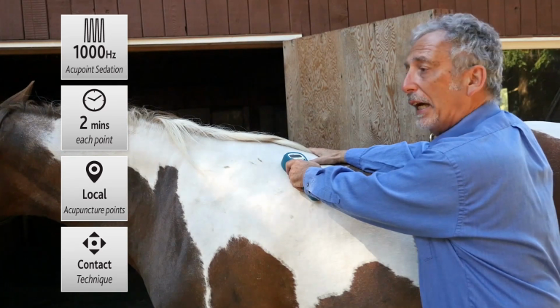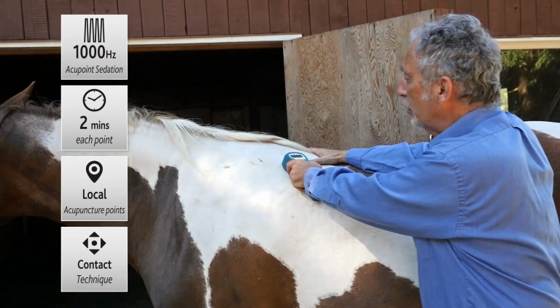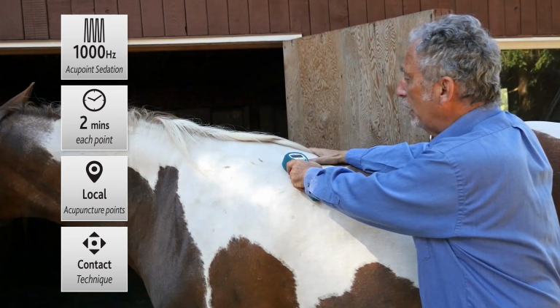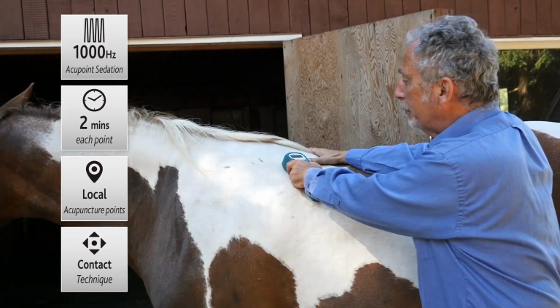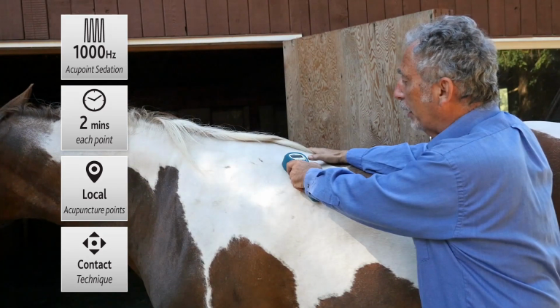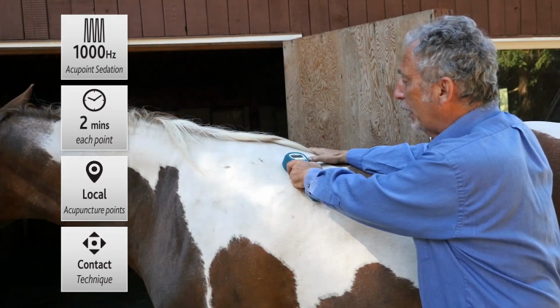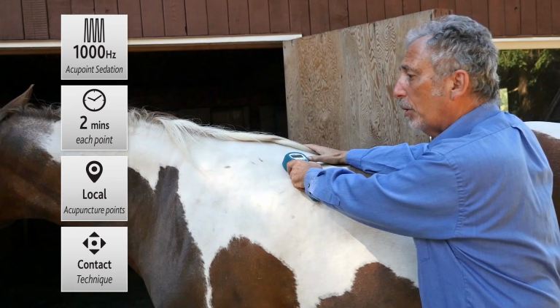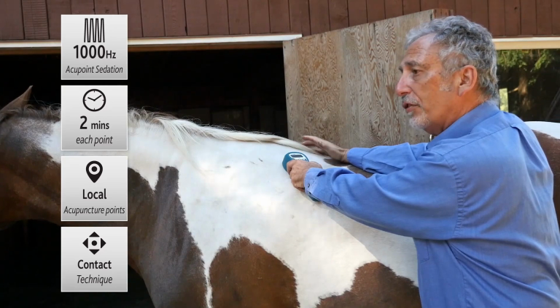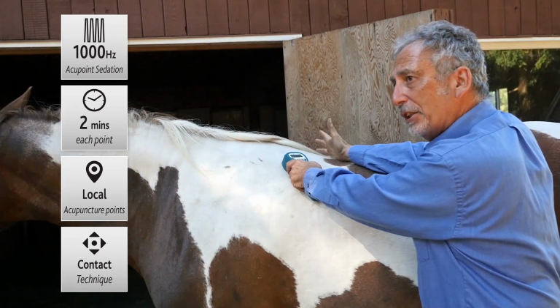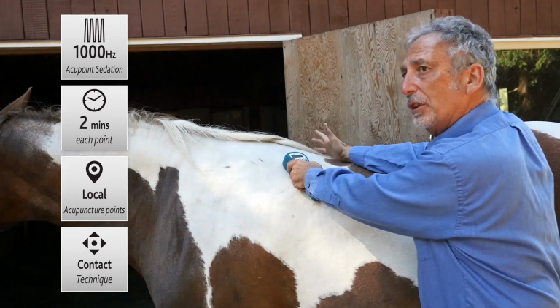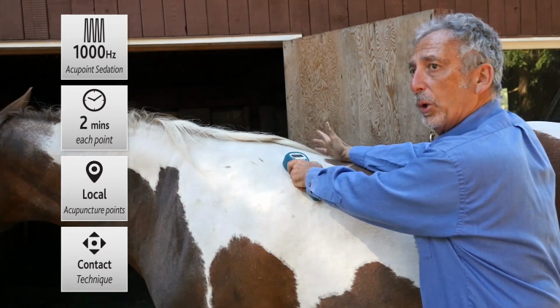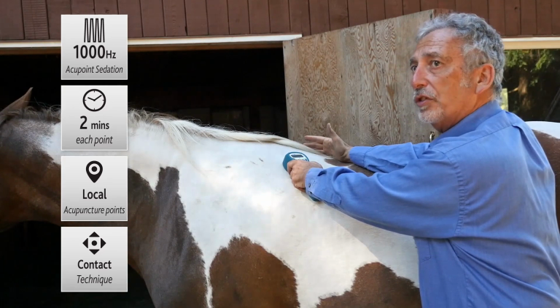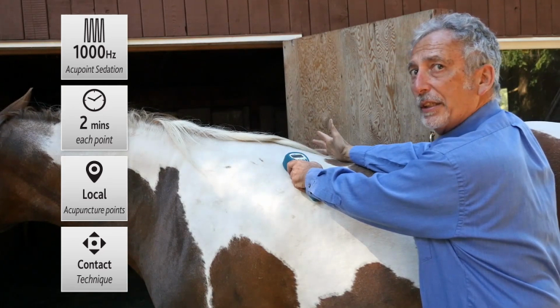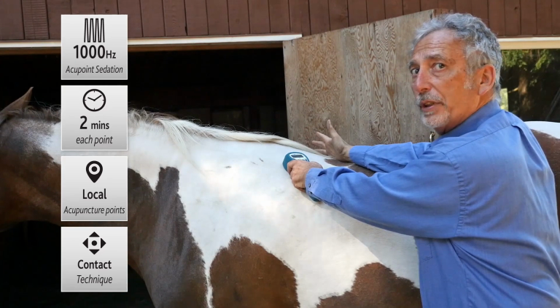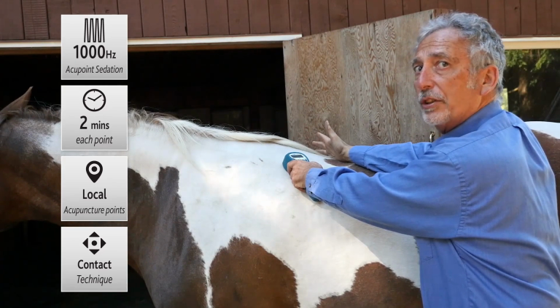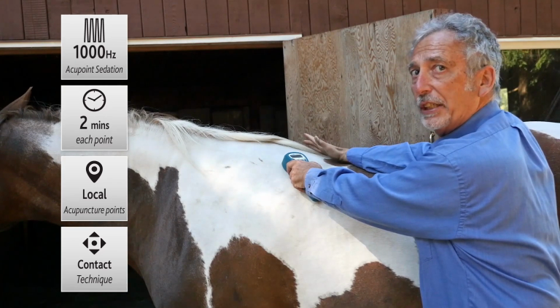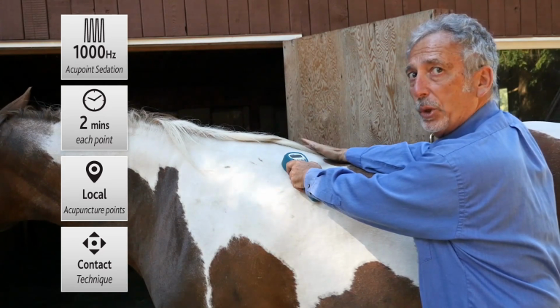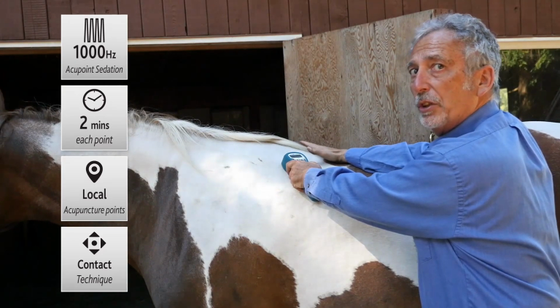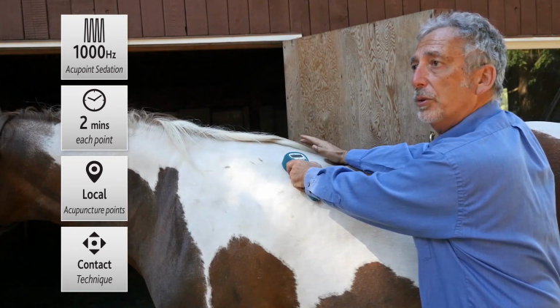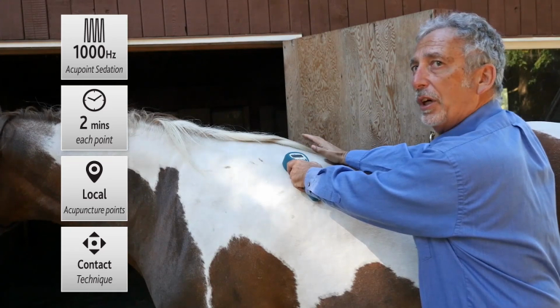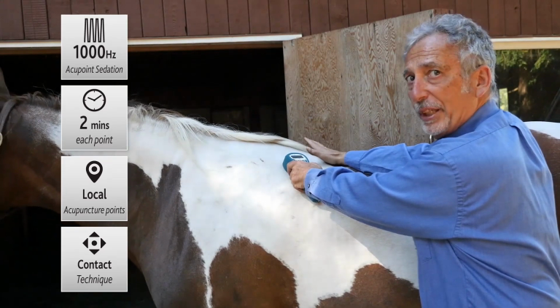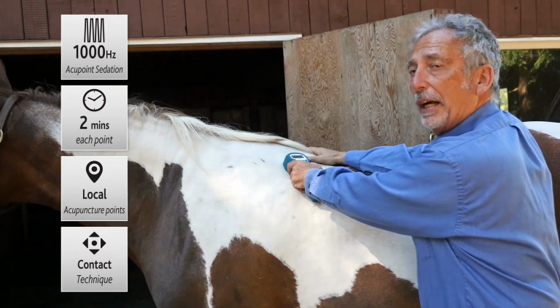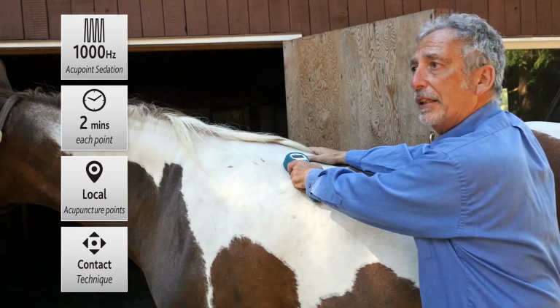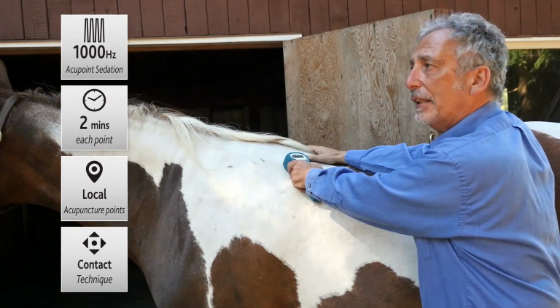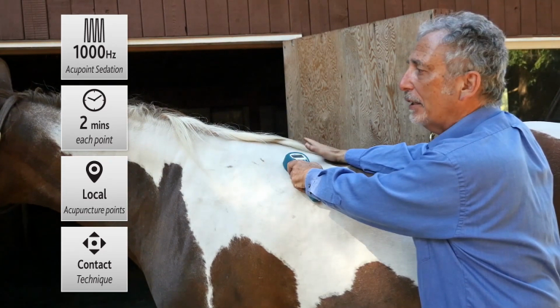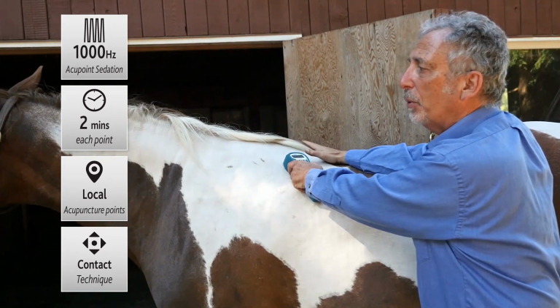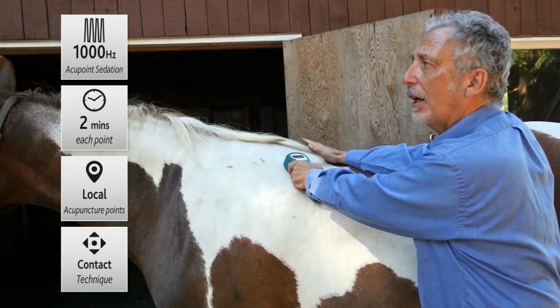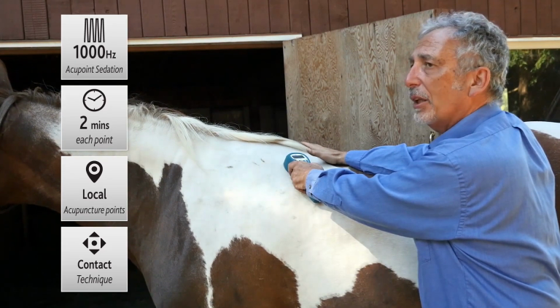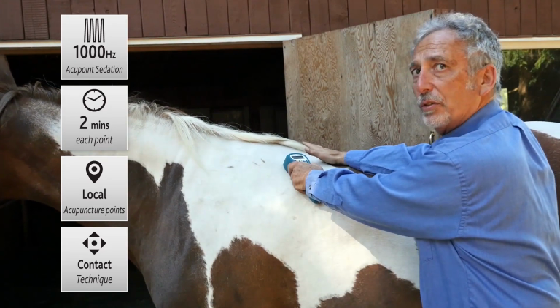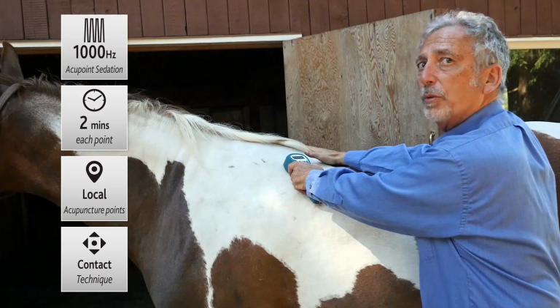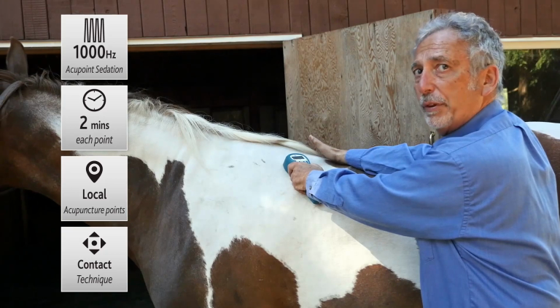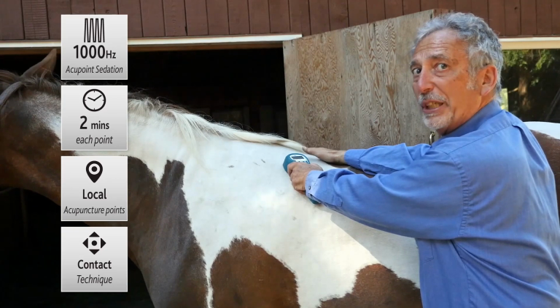You can have the Activet Pro on a stimulation mode to stimulate the point or on a sedation mode to calm it. In a case like this, we want to calm the lungs and relieve inflammation.